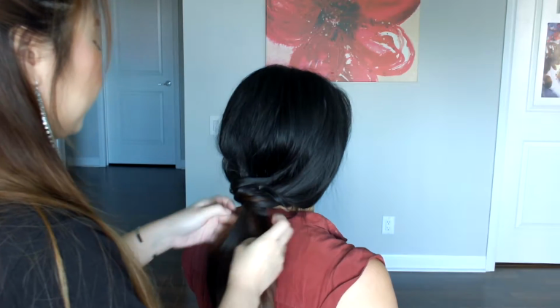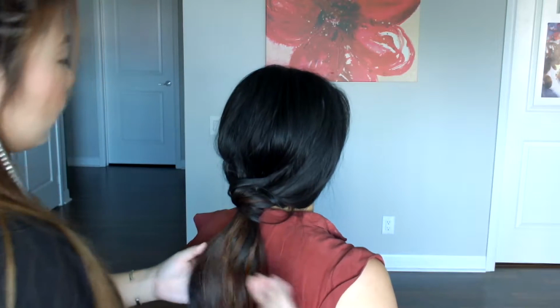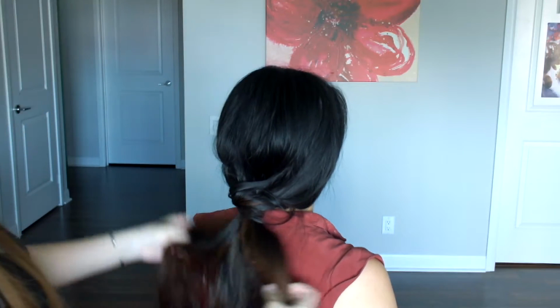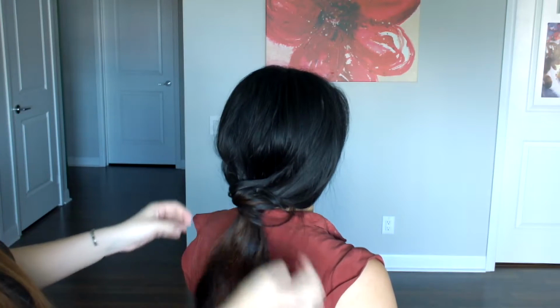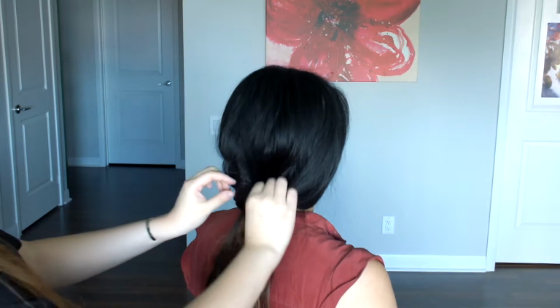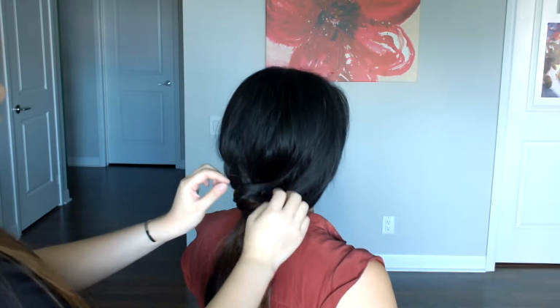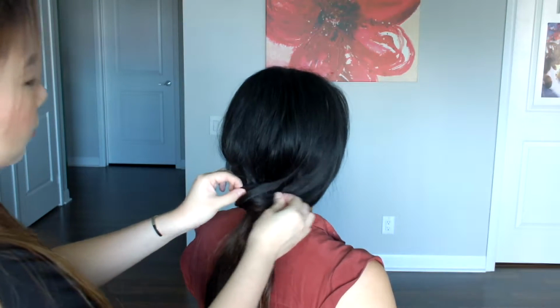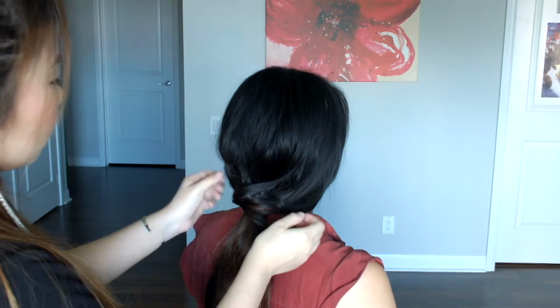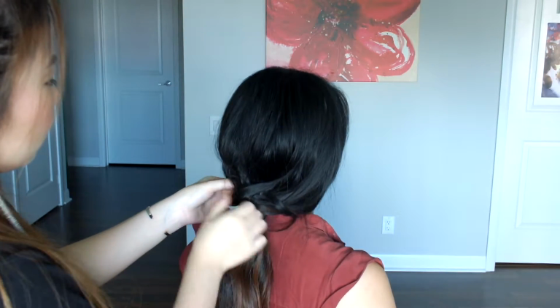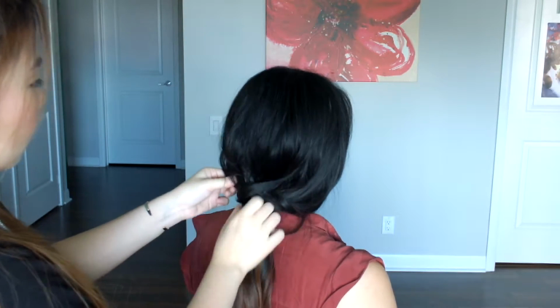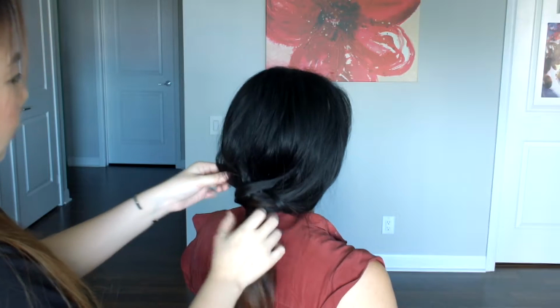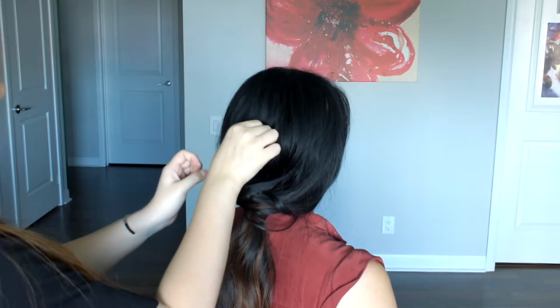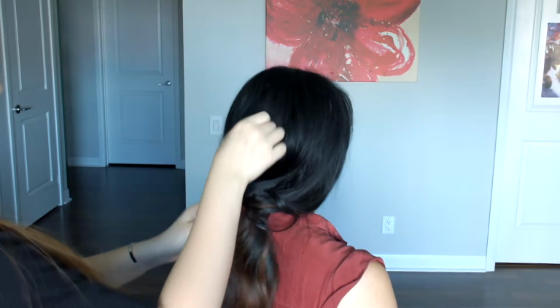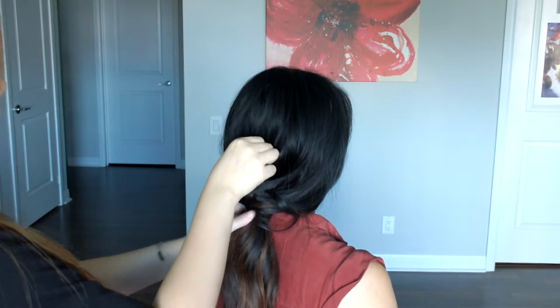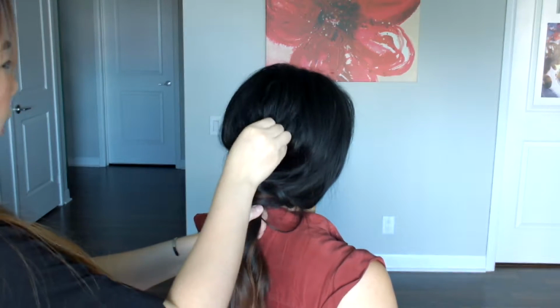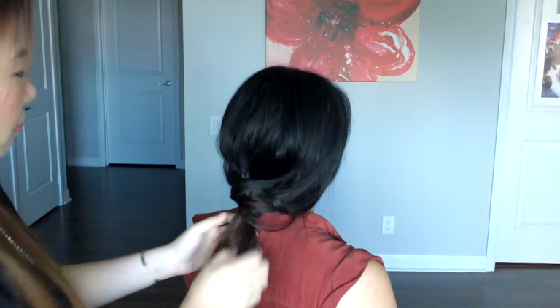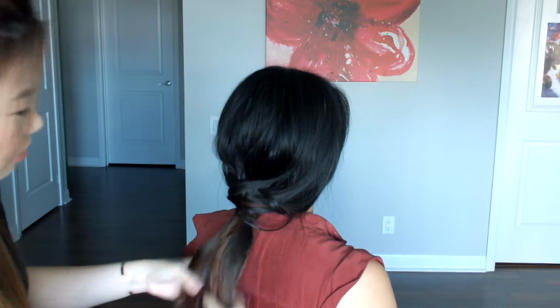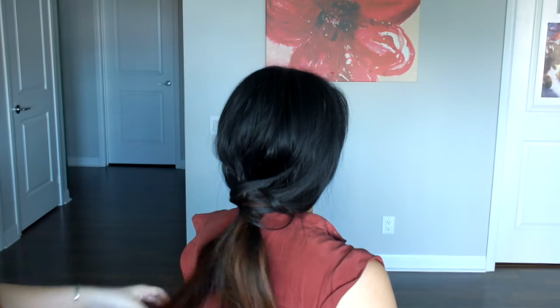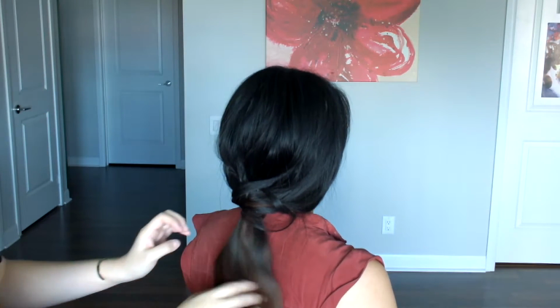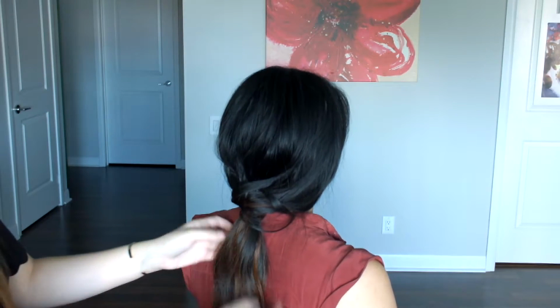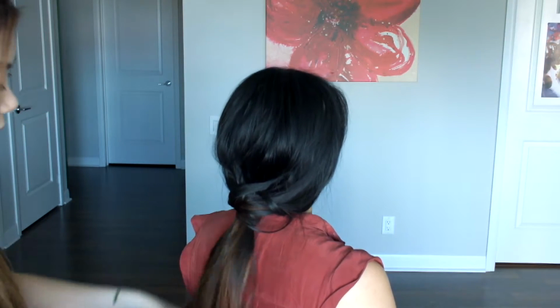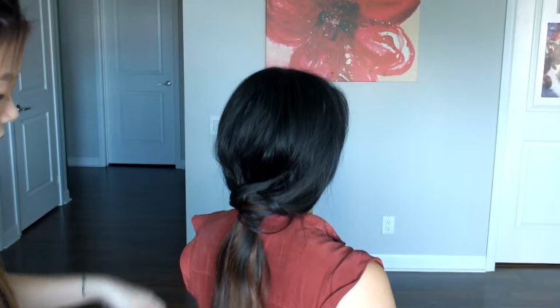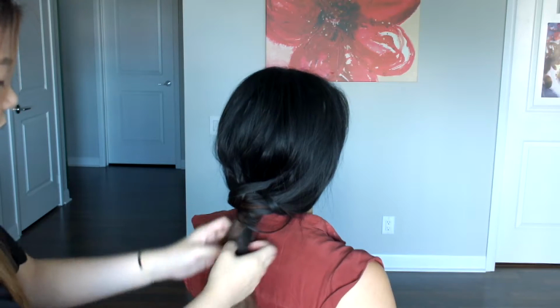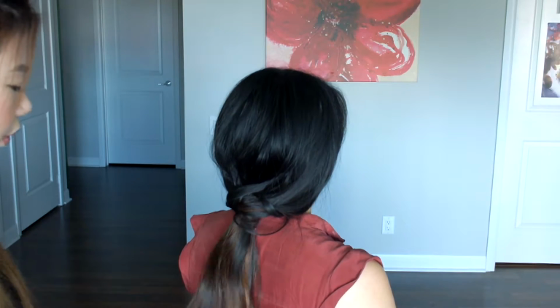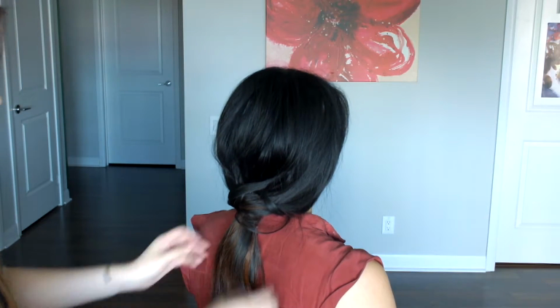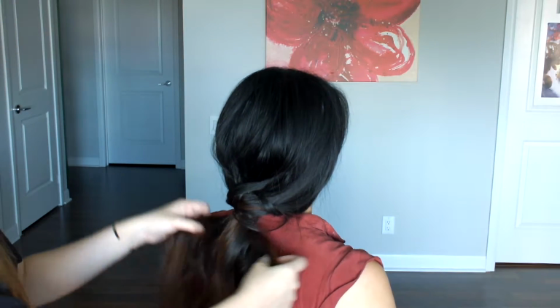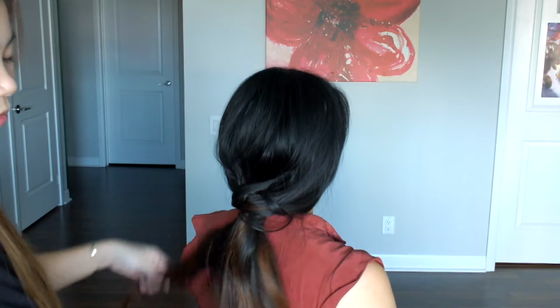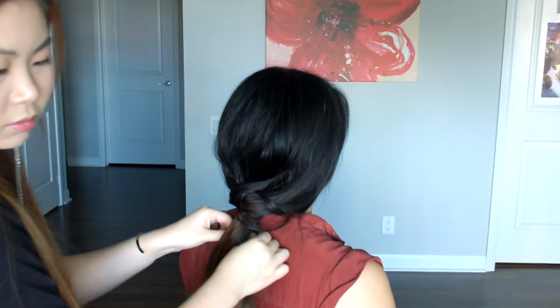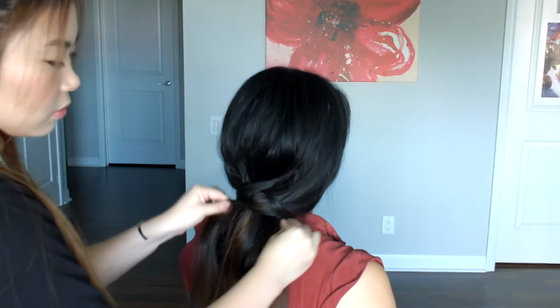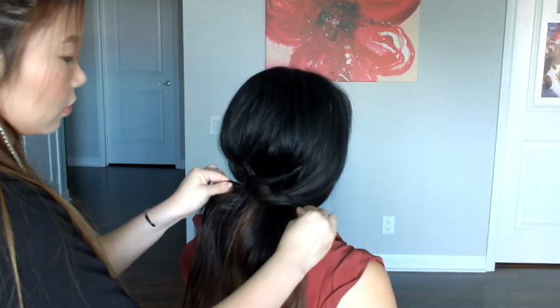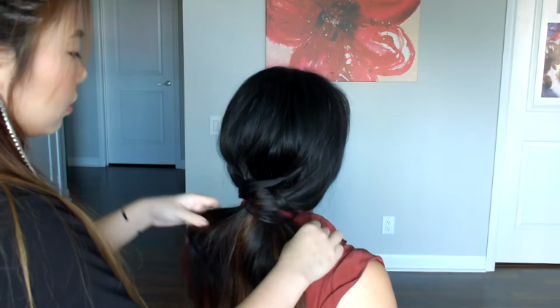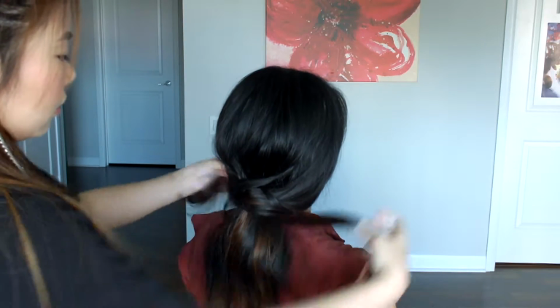Just make sure that you have everything wrapped around that first ponytail so that the hair band doesn't show. Now just make some final adjustments to the ponytail — you can pull on it to make it just a little bit tighter. And now we're done with this hairstyle.